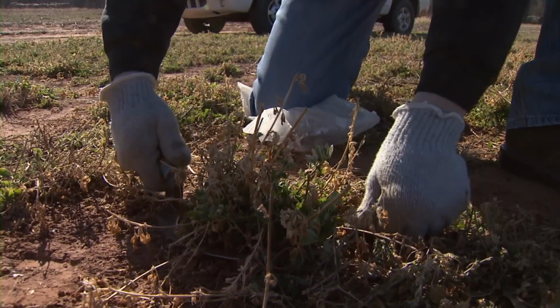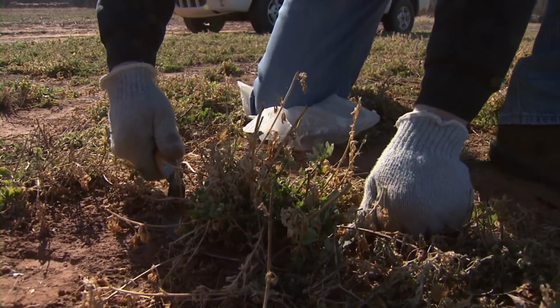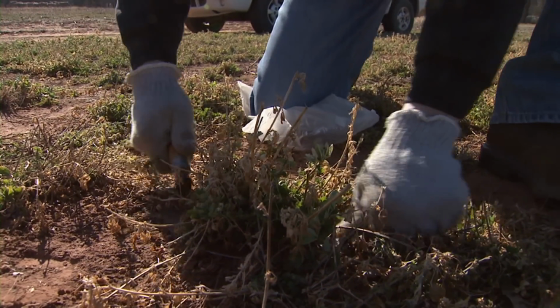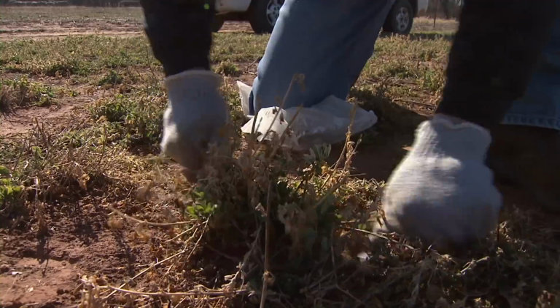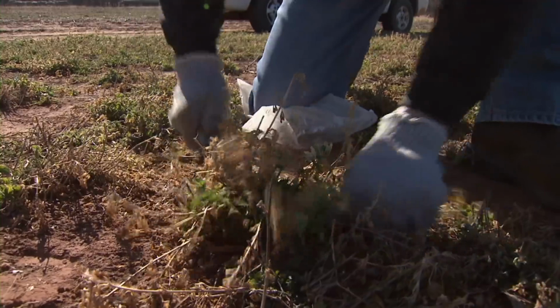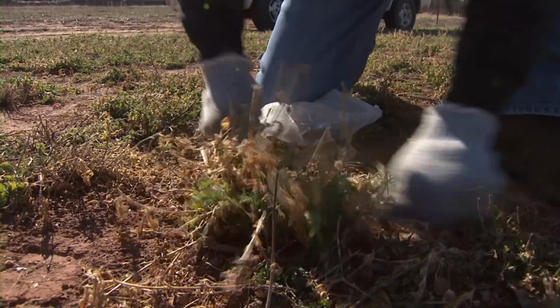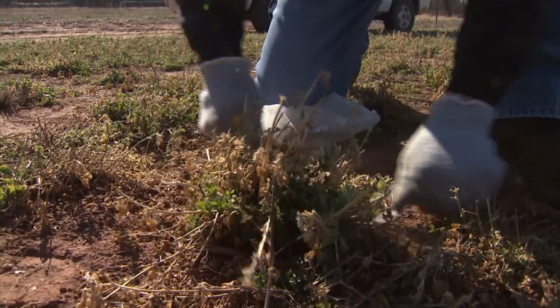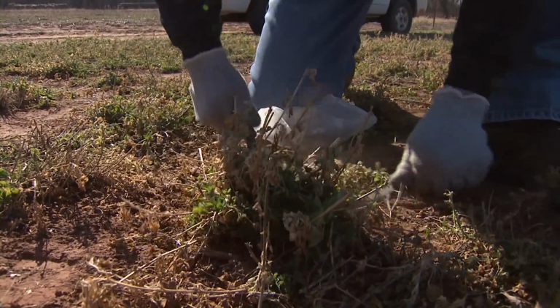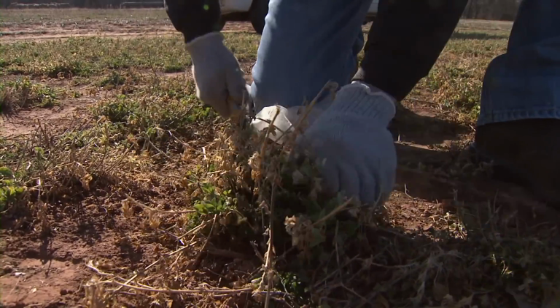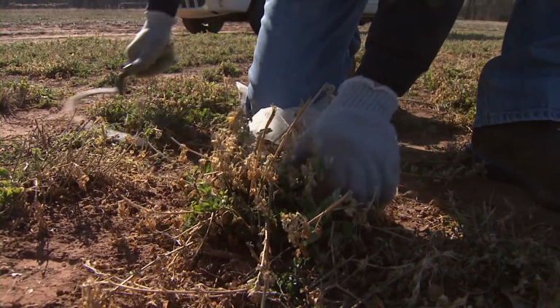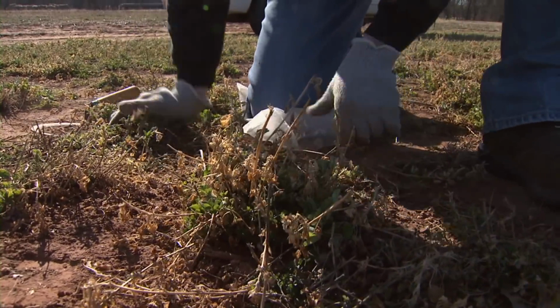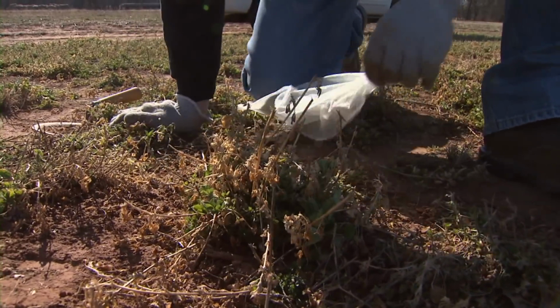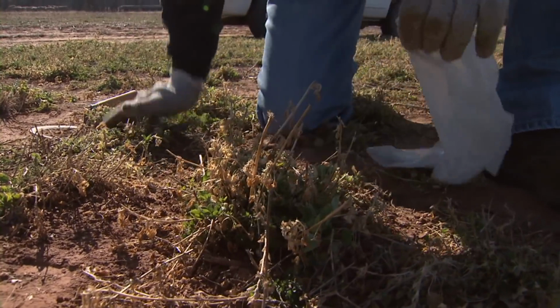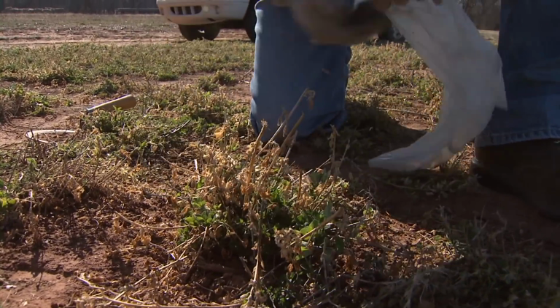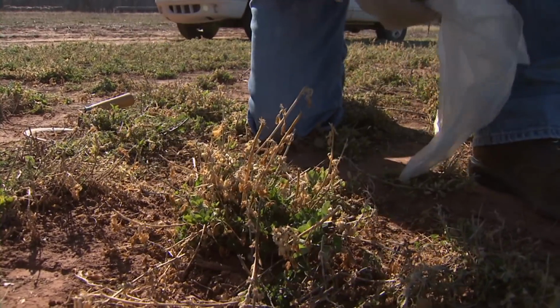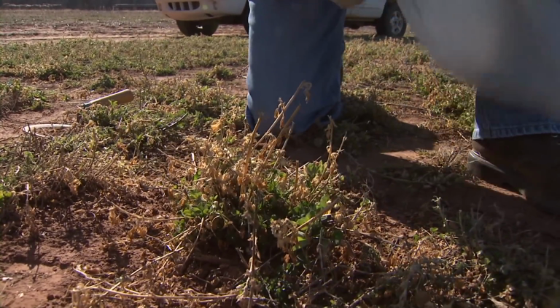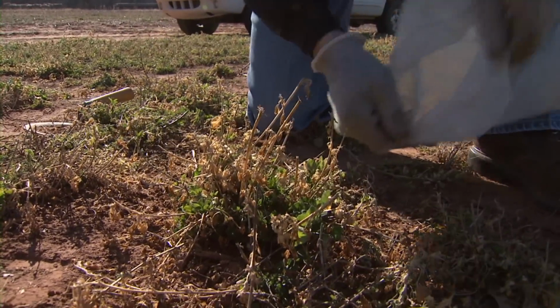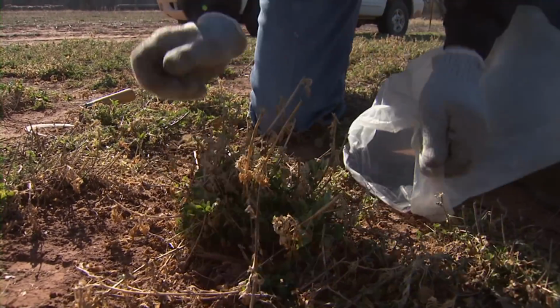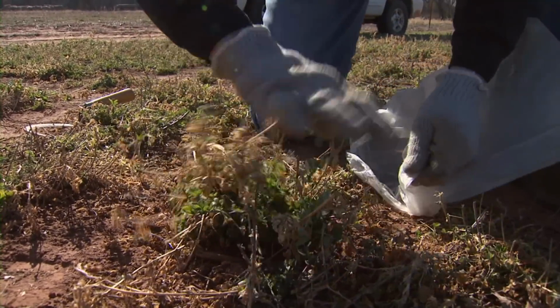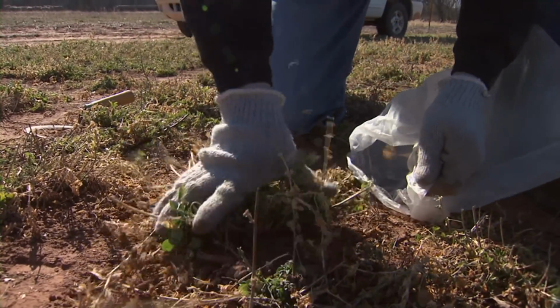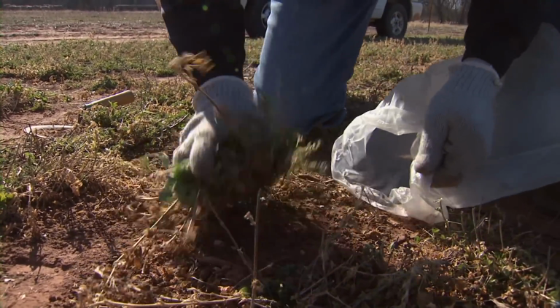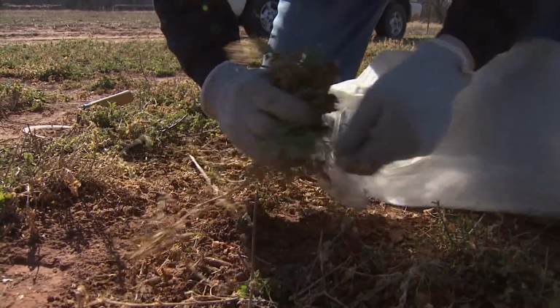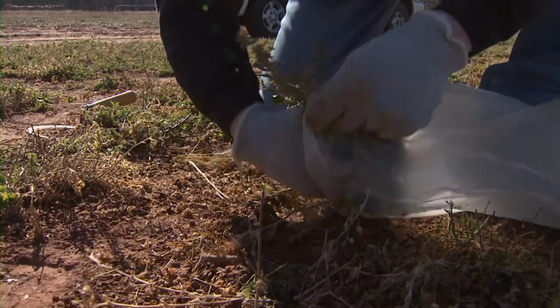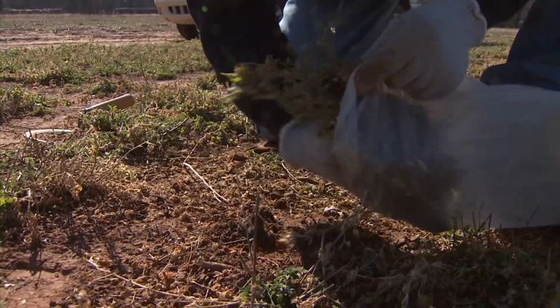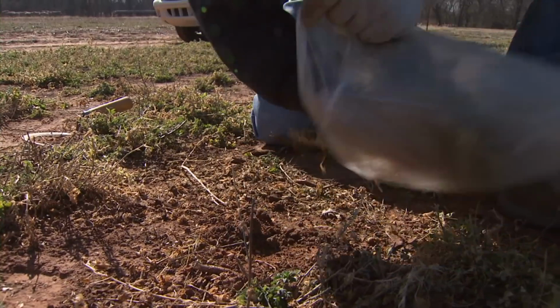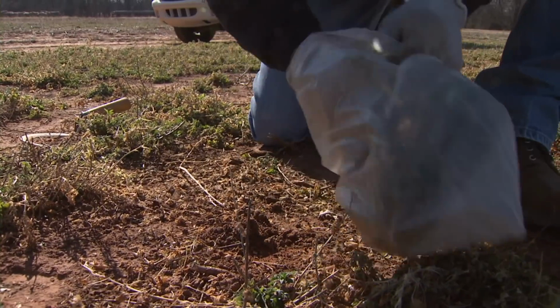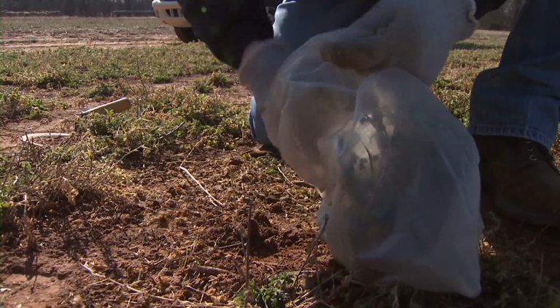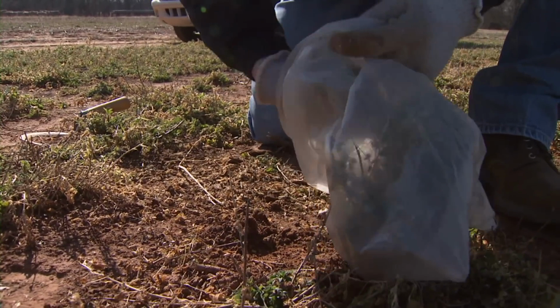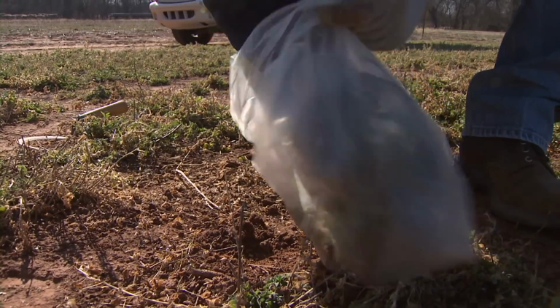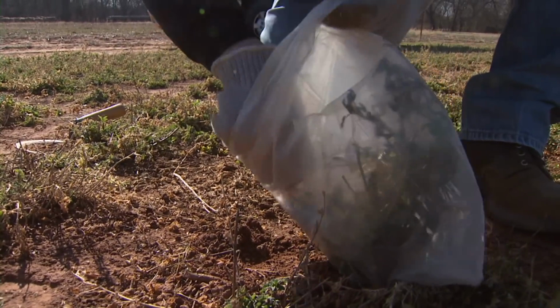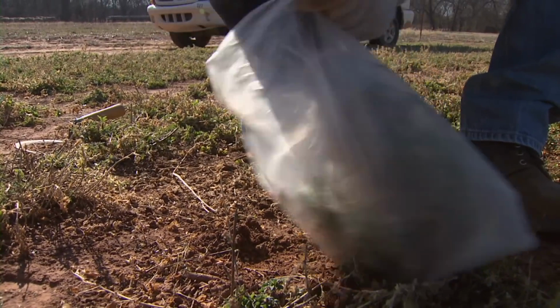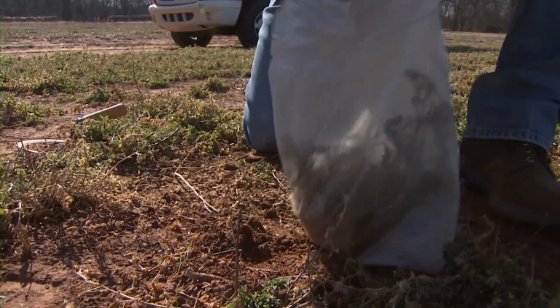Right now we're looking at probably two-inch alfalfa, maybe three-inch, in a lot of areas. That's not very tall, so we don't have very much foliage, and we've got relatively high populations — one to two larvae per stem.